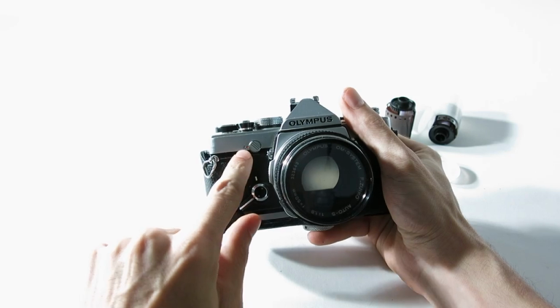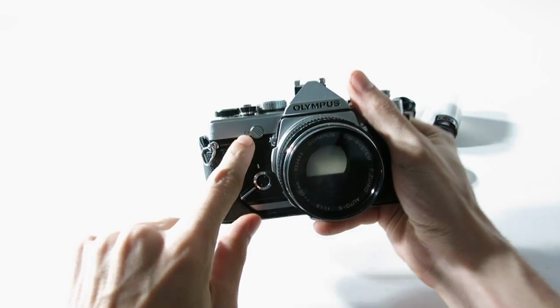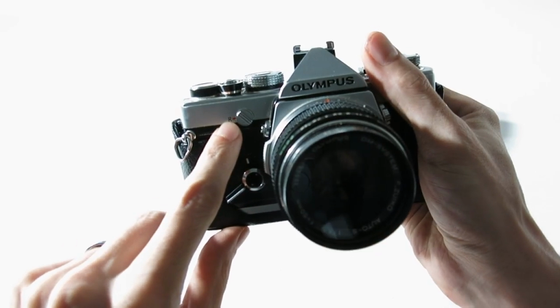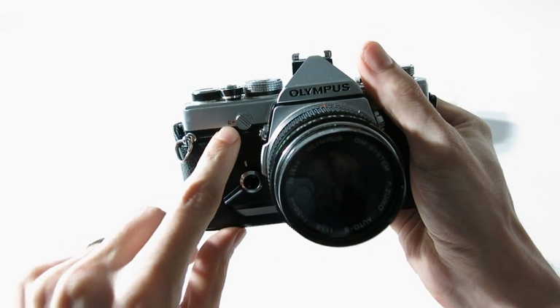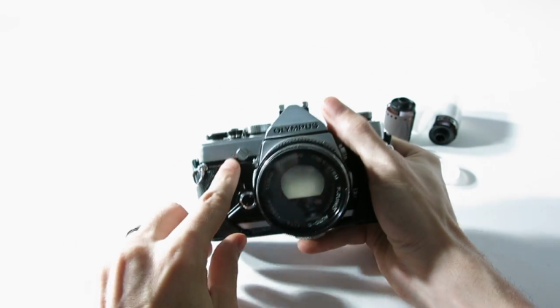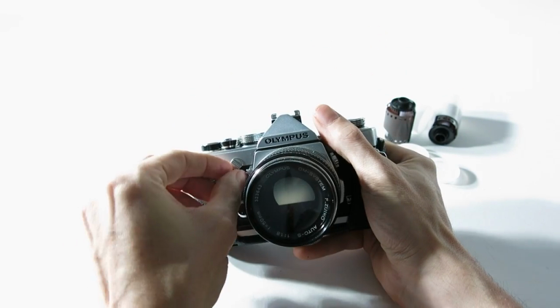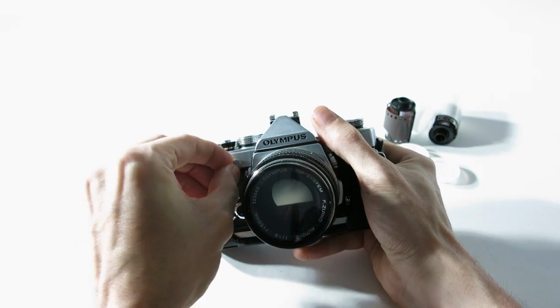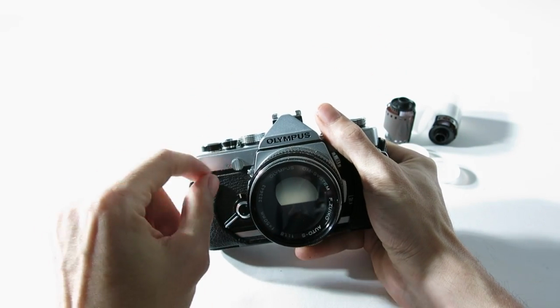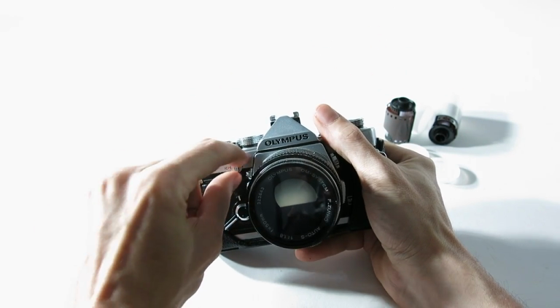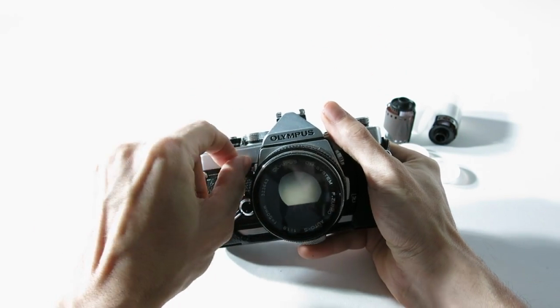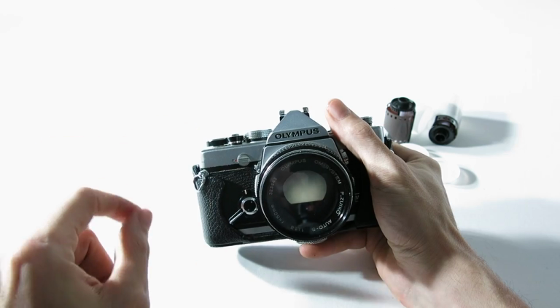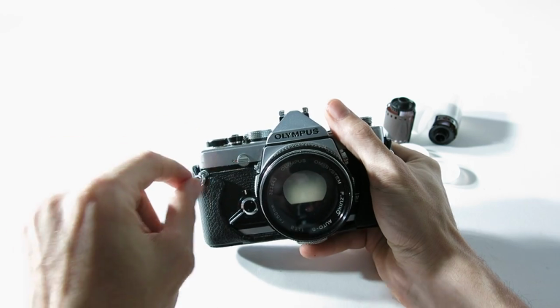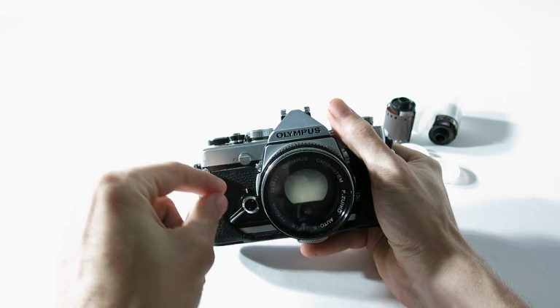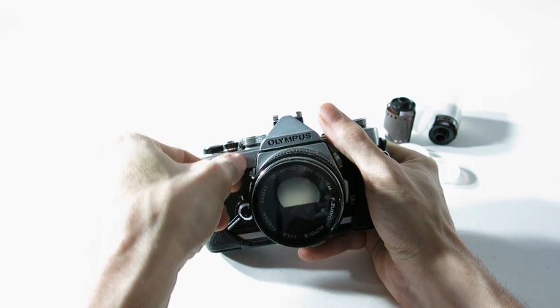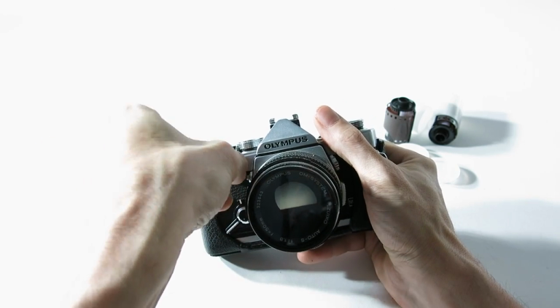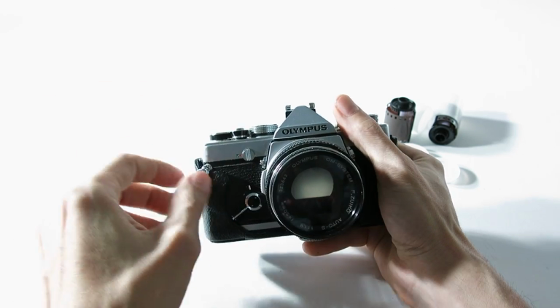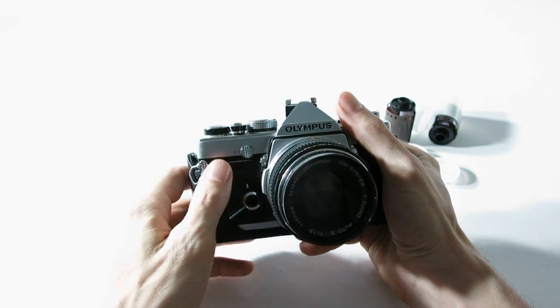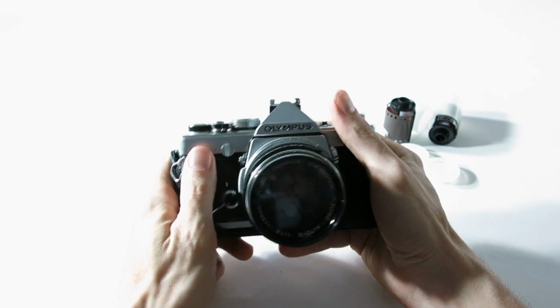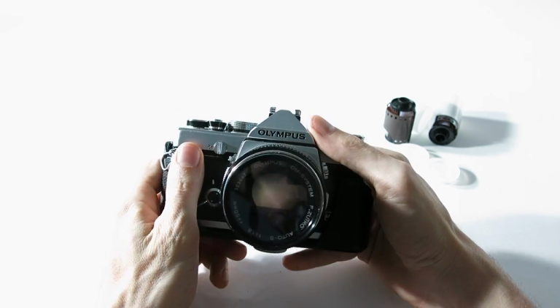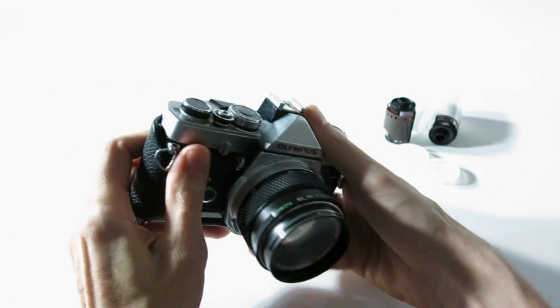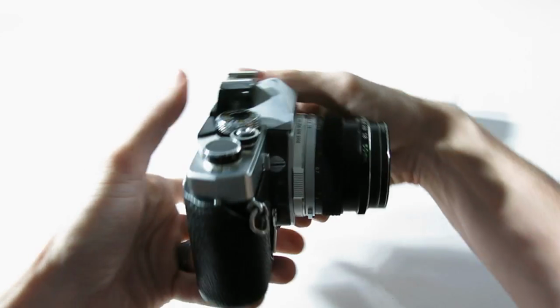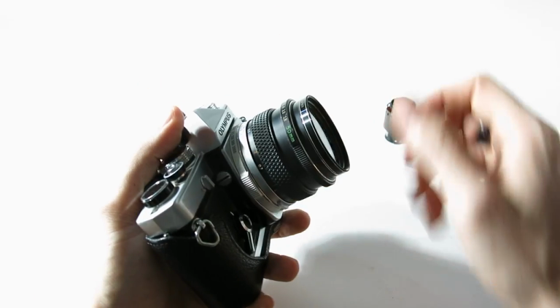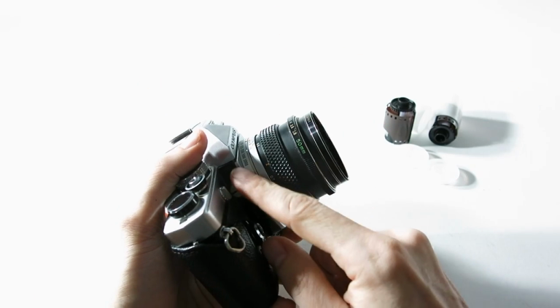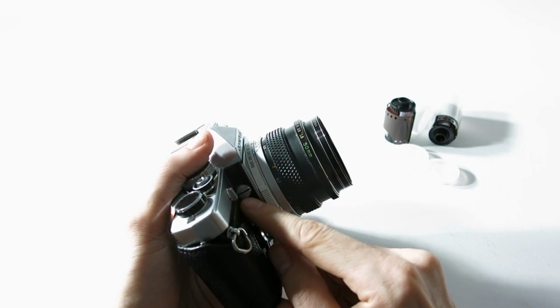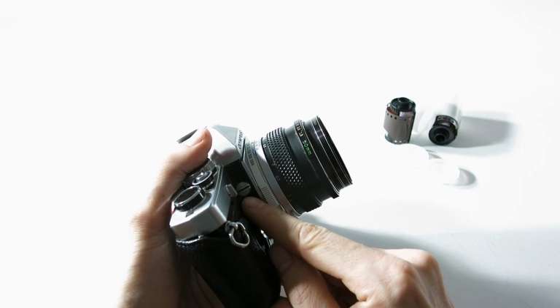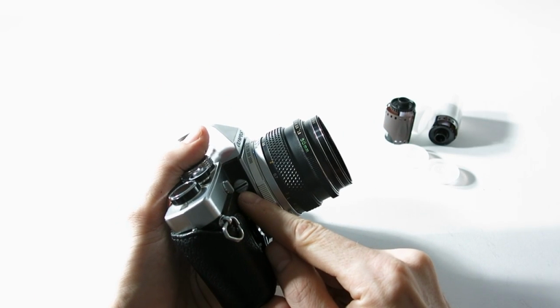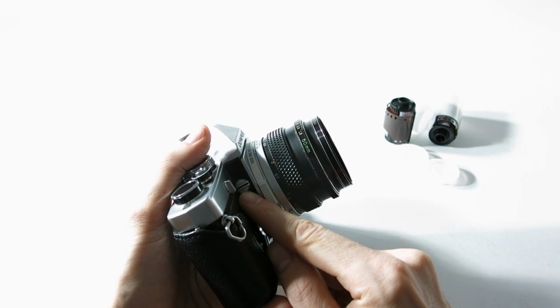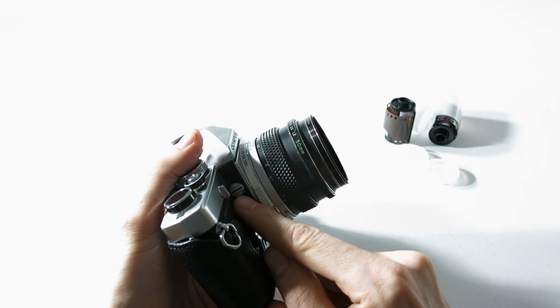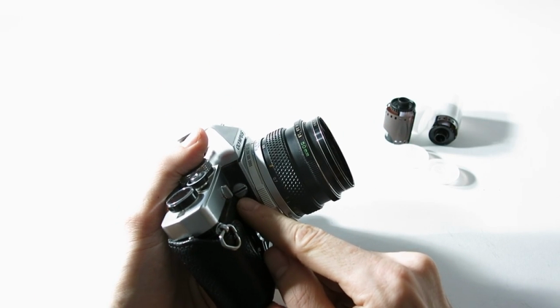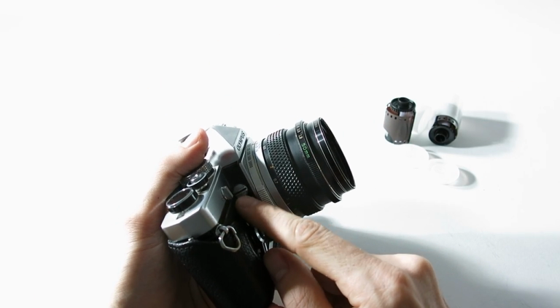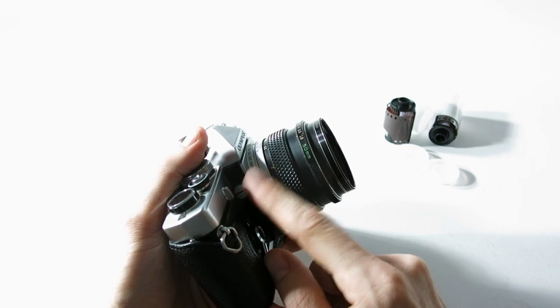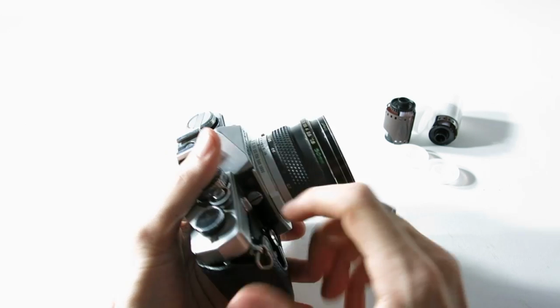This is your lens release — when you want to take your lens off, hit that and it'll let you unlock it and do your thing.